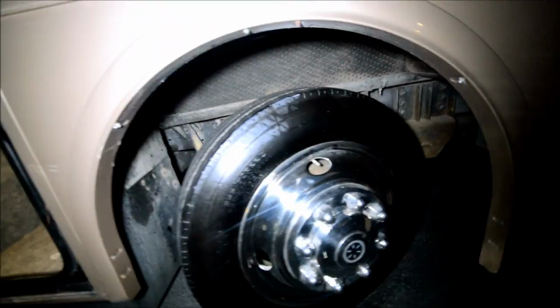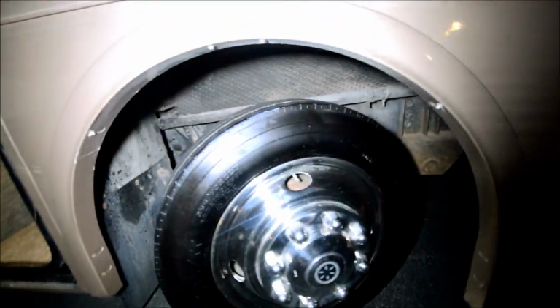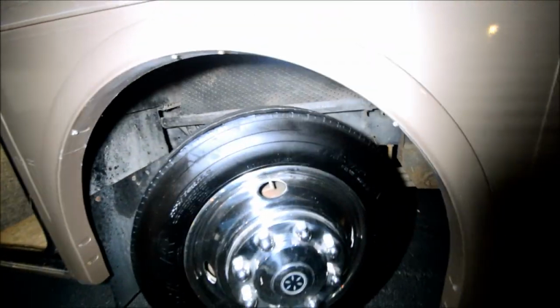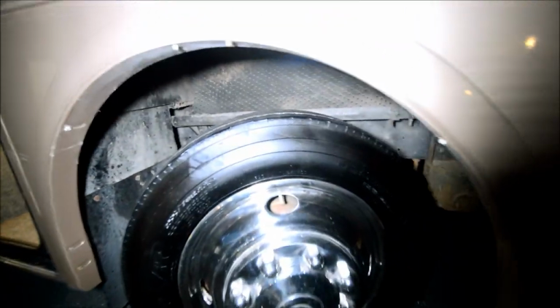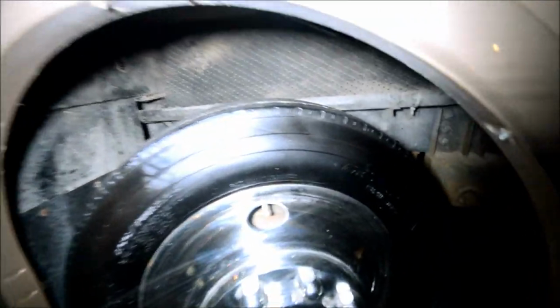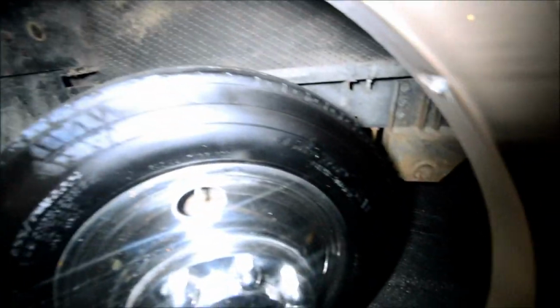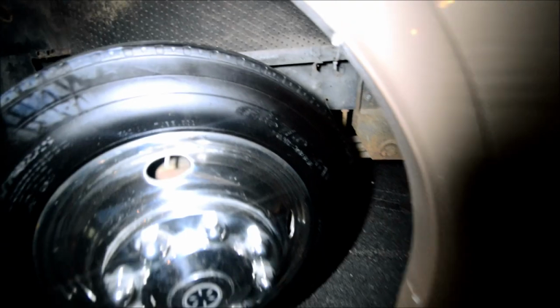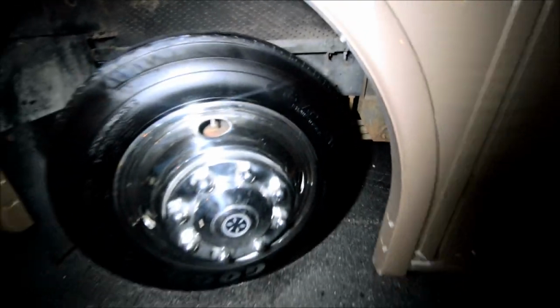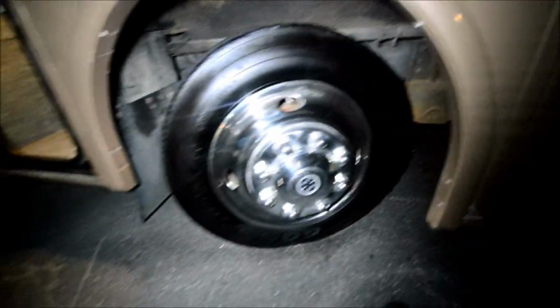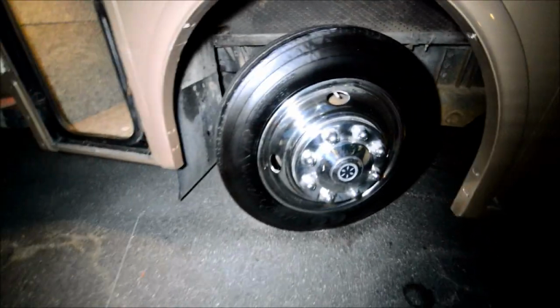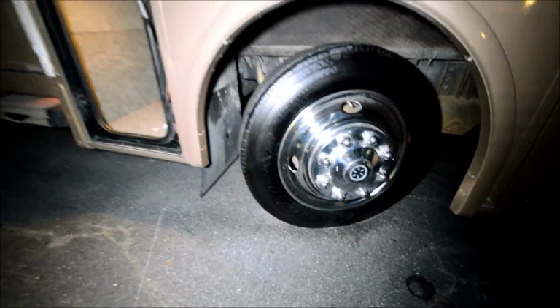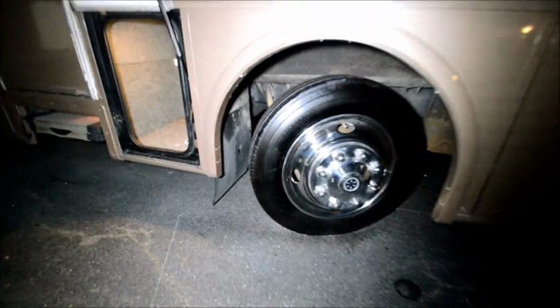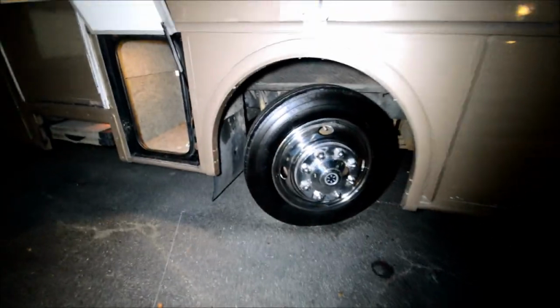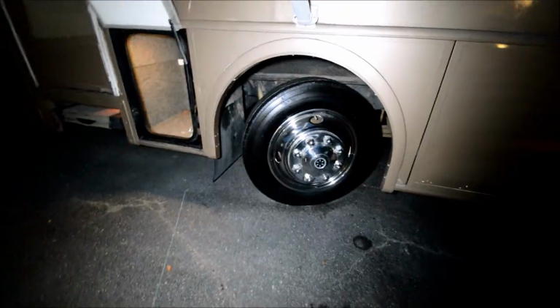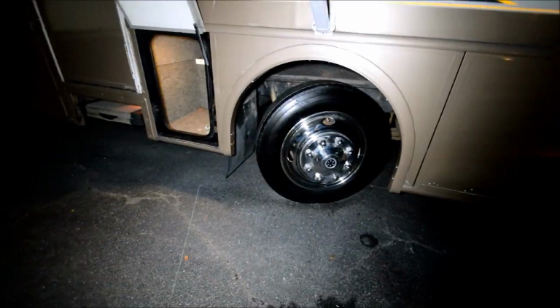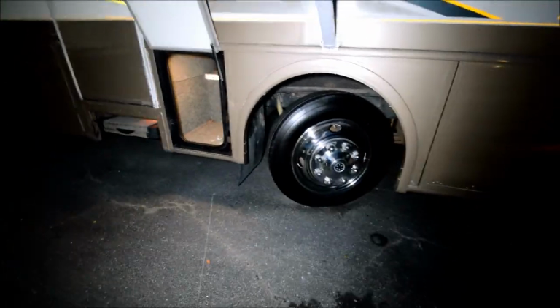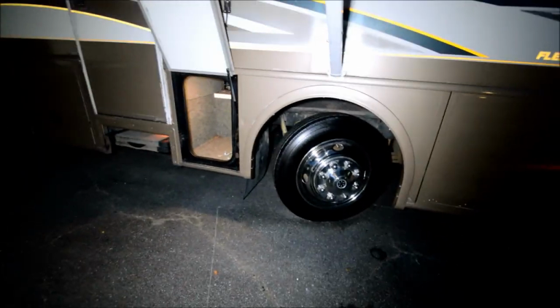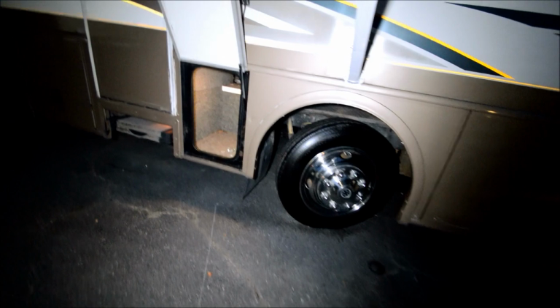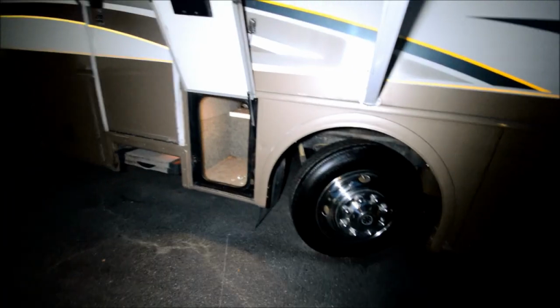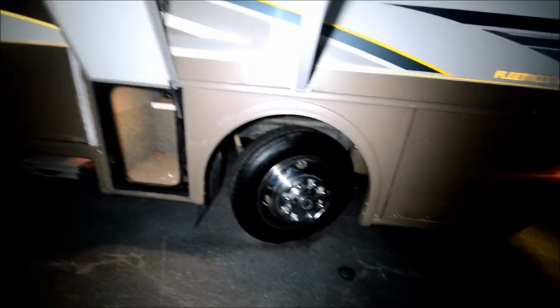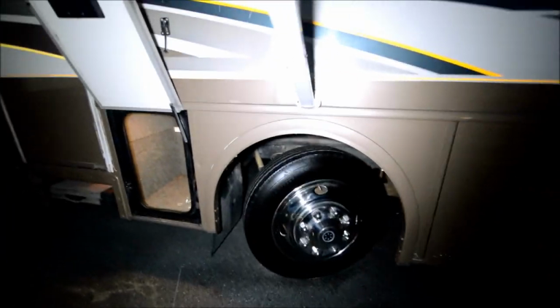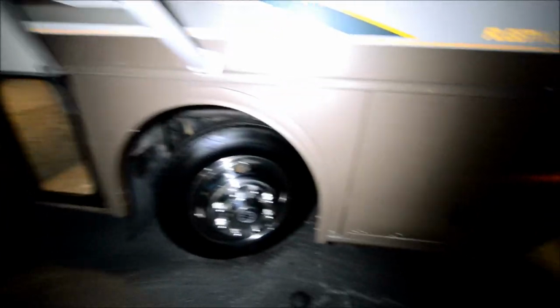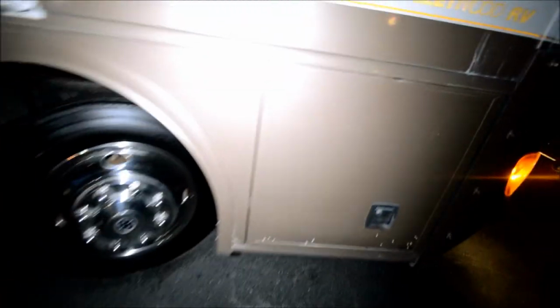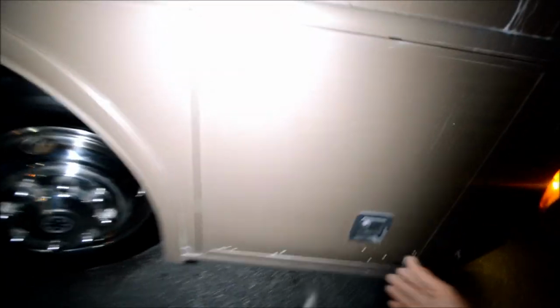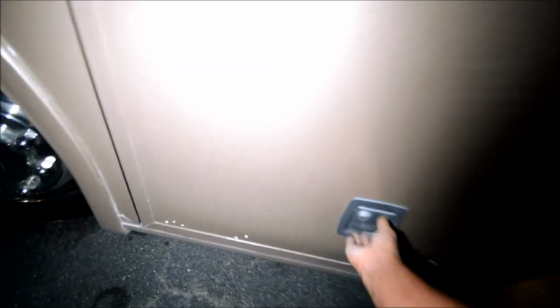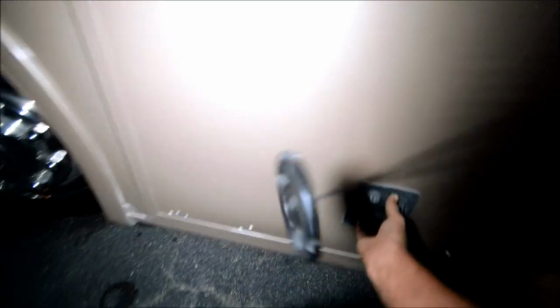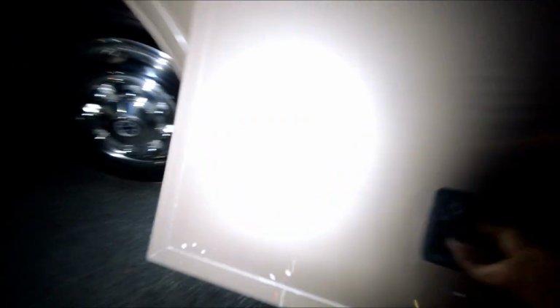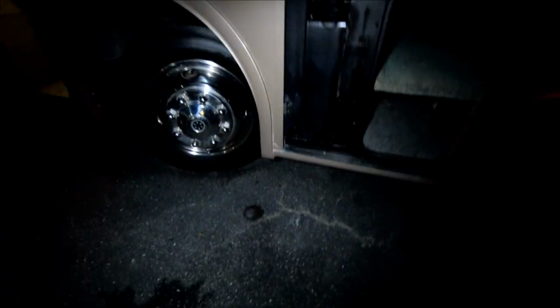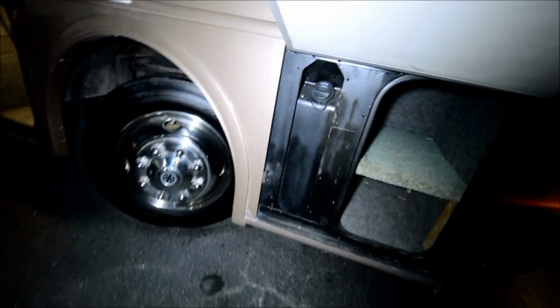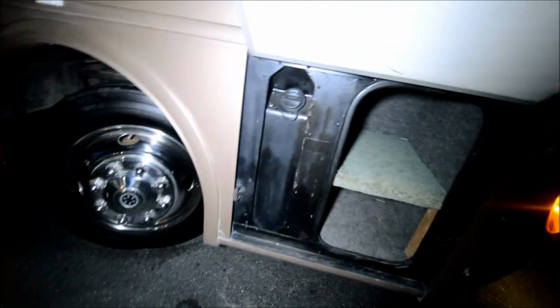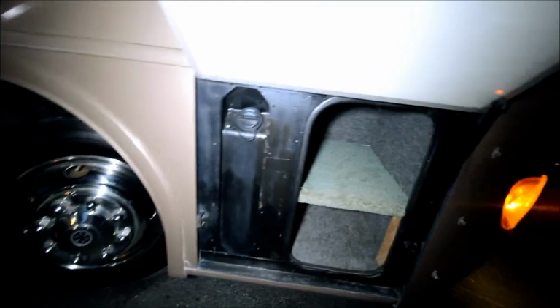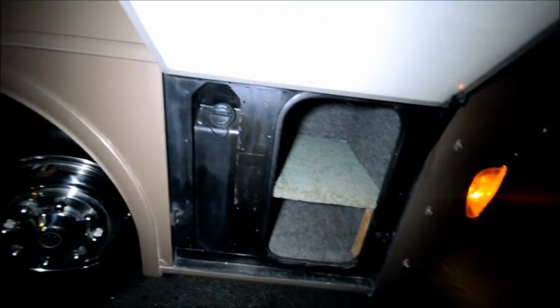Tires are in really good shape. If you want new tires, they'll cost you money, but there's nothing wrong with these. Sometimes people like brand new tires — at least you can put a couple on the front. There's another fuel fill on the passenger side.